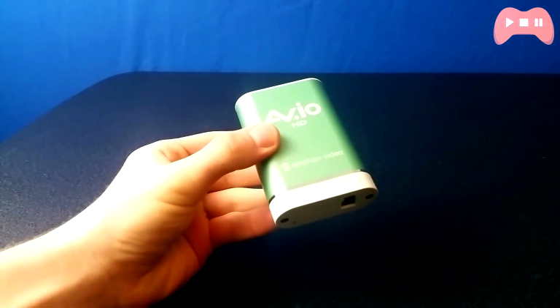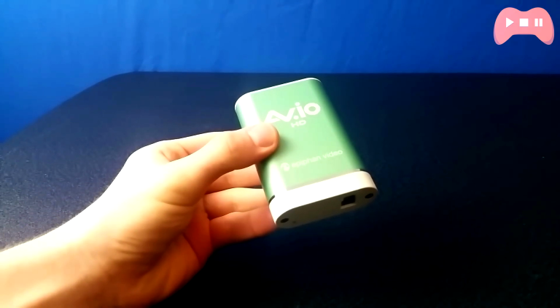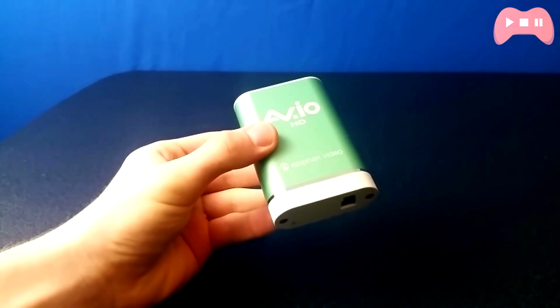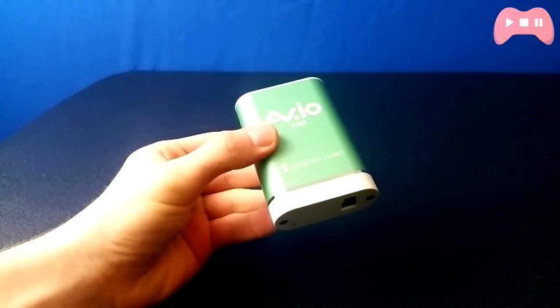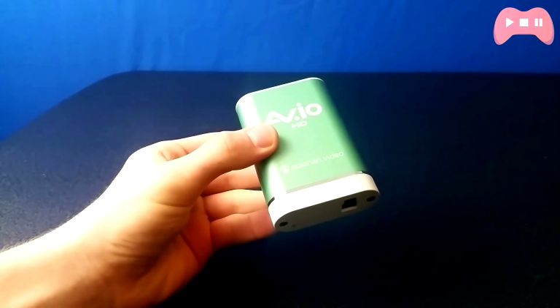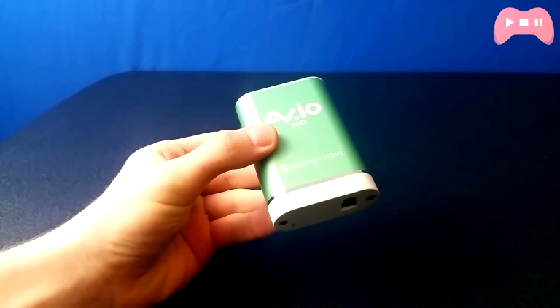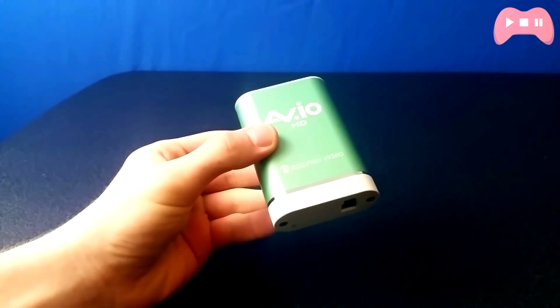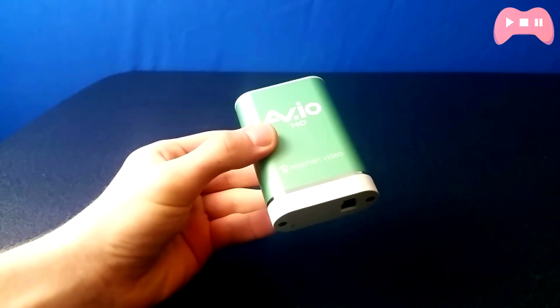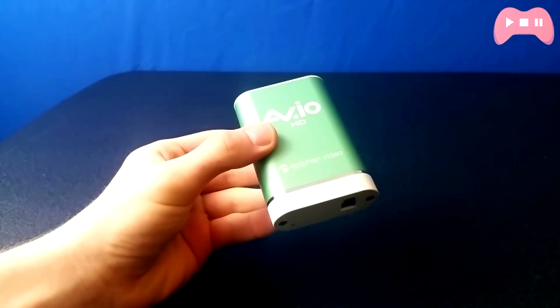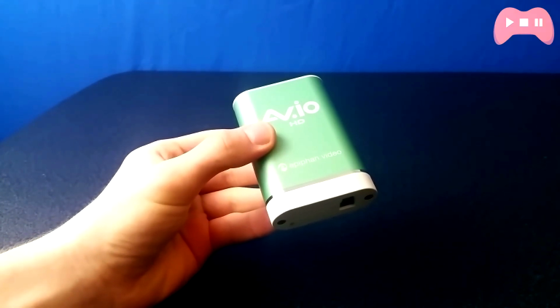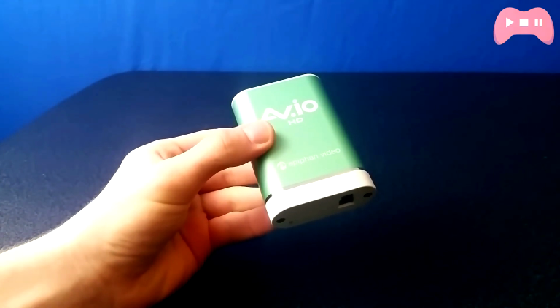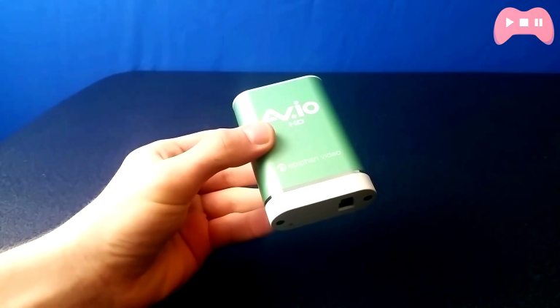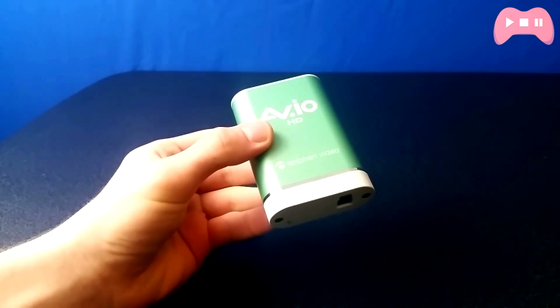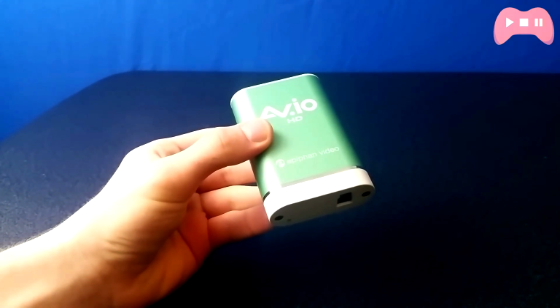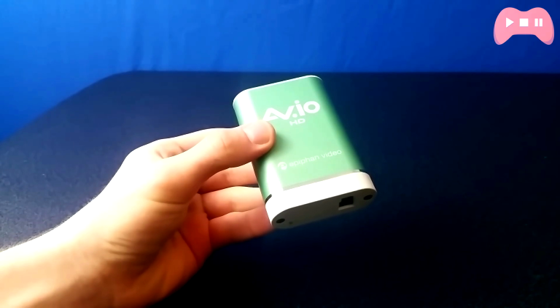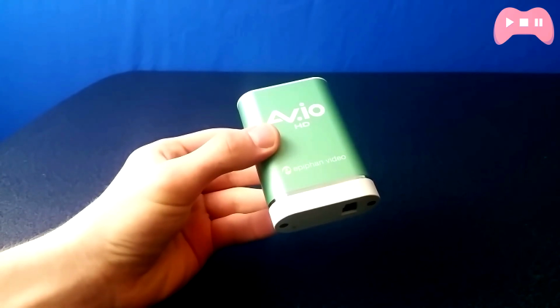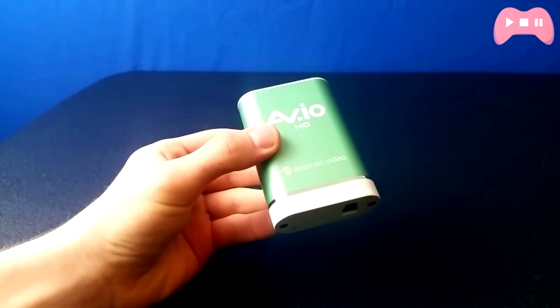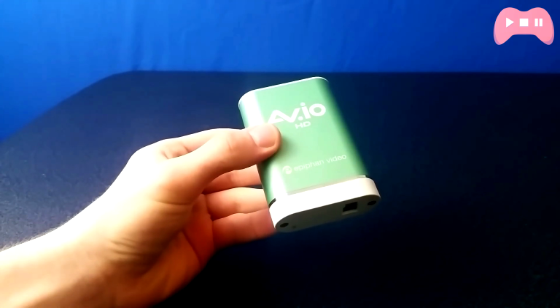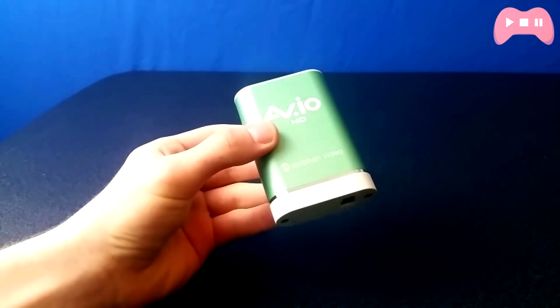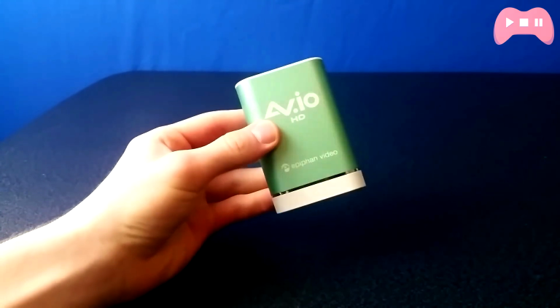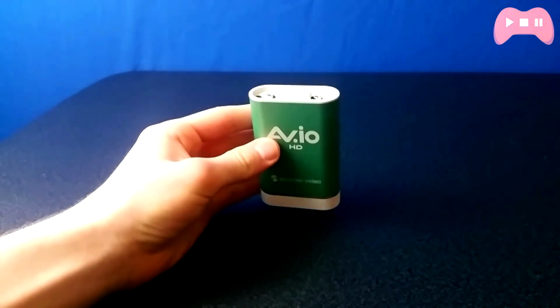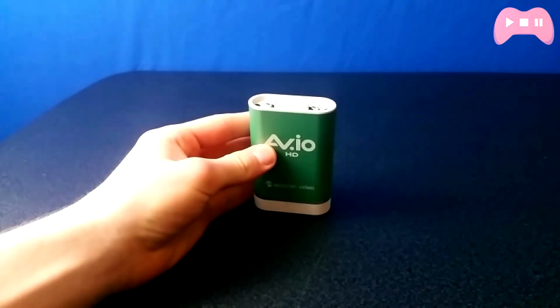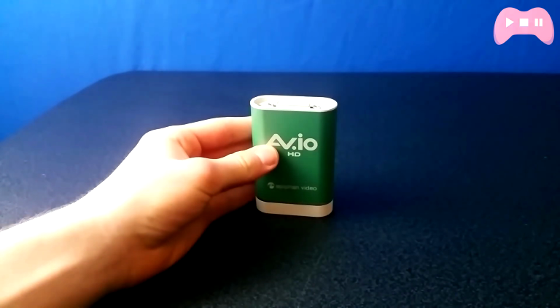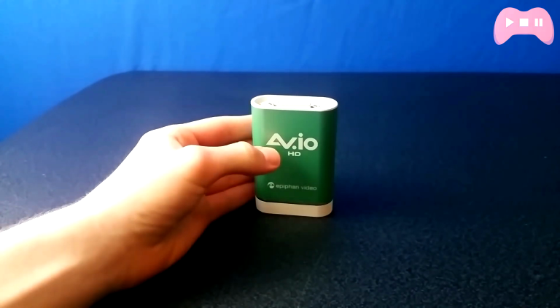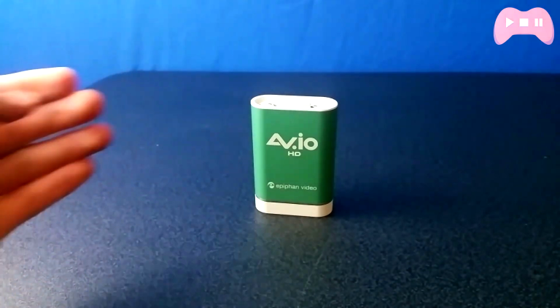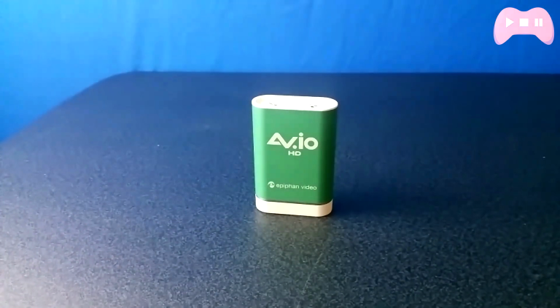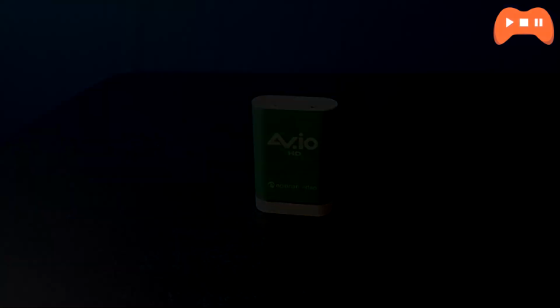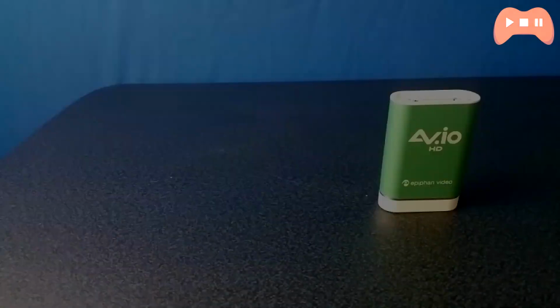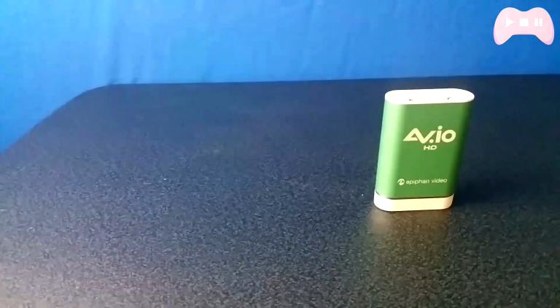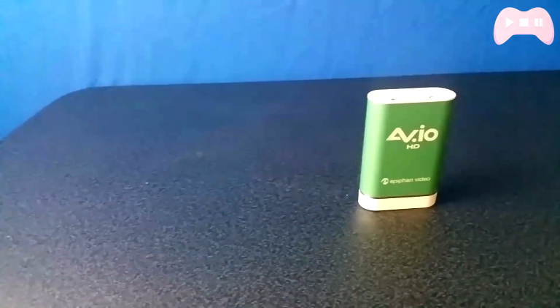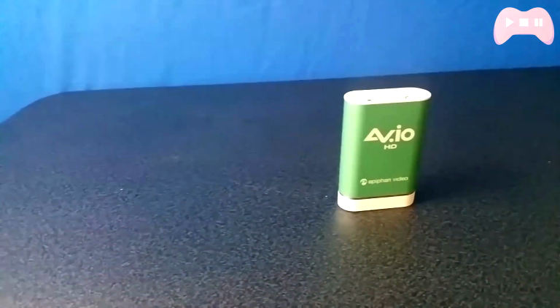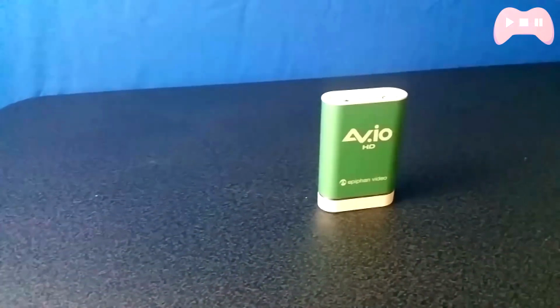I've broken this review down the same as all my other reviews, covering look and design, build quality, features, setup, and I've now added comparison and technical overview.